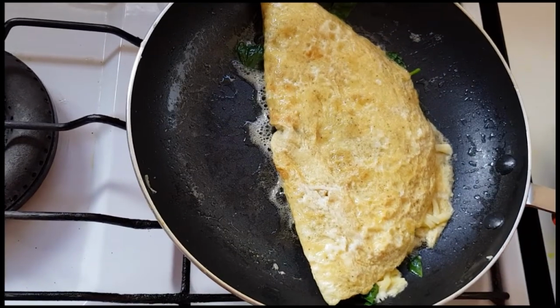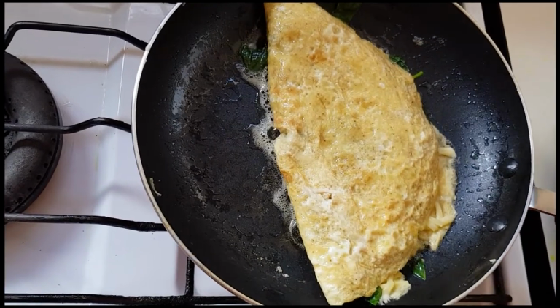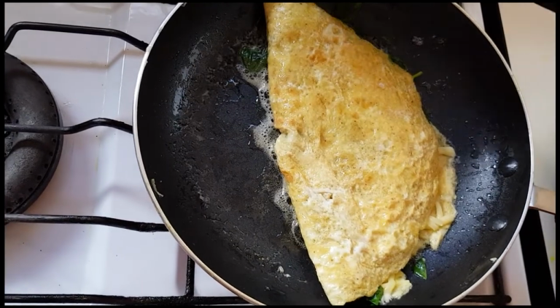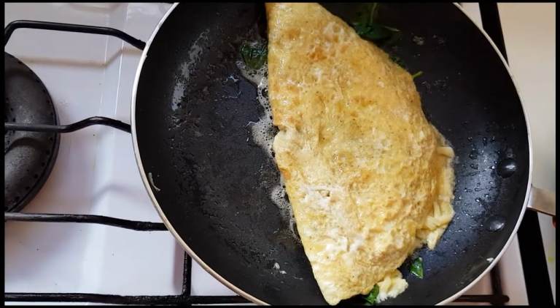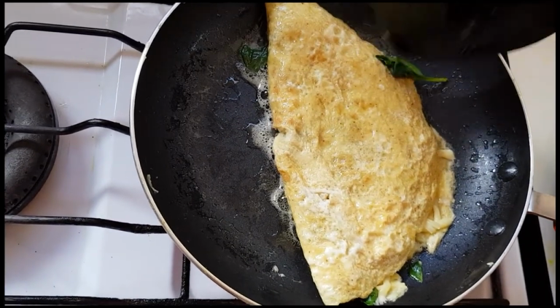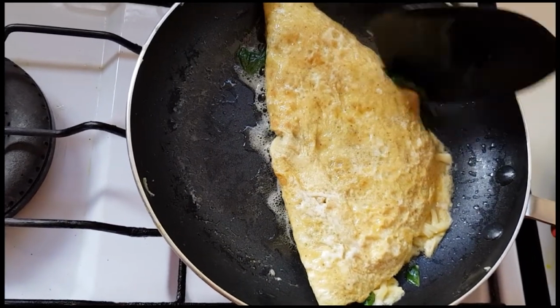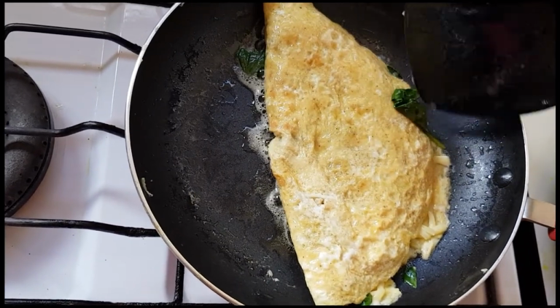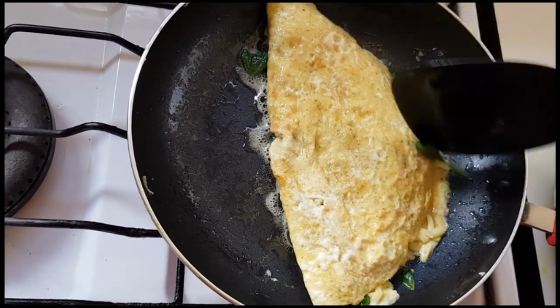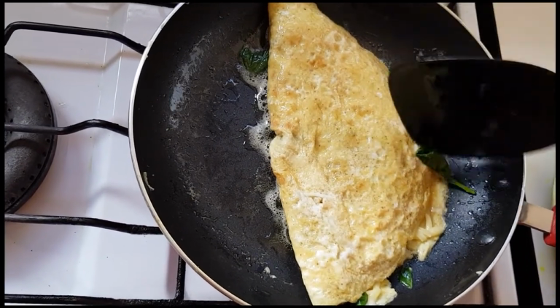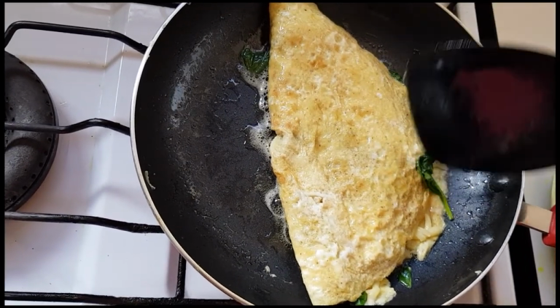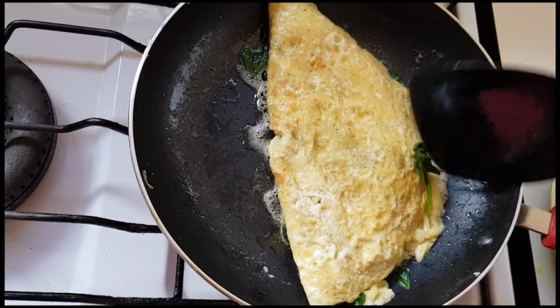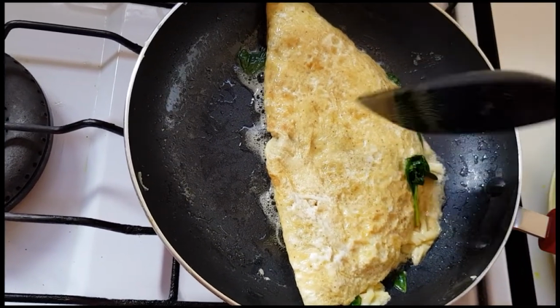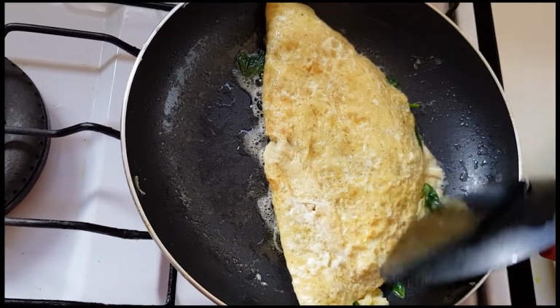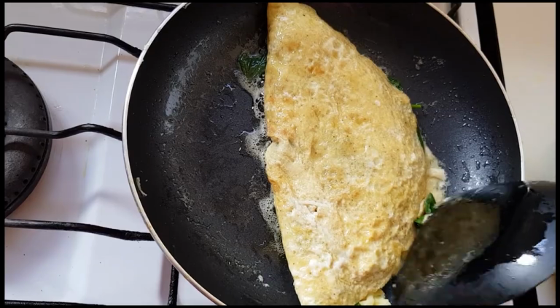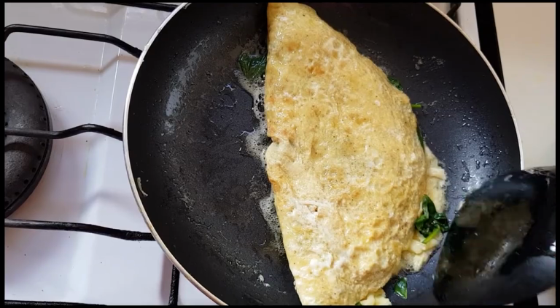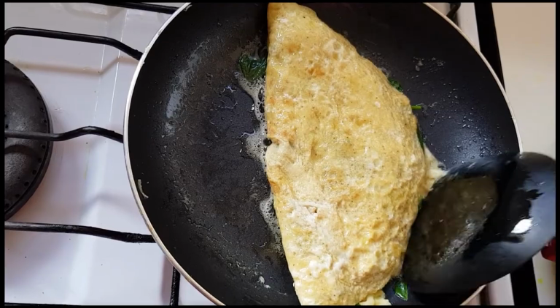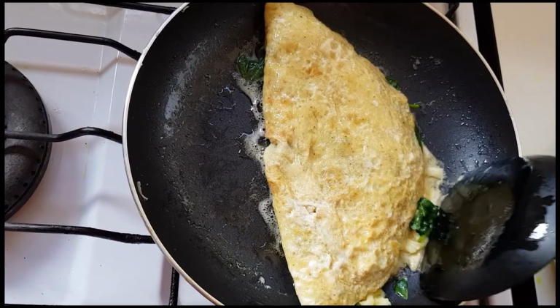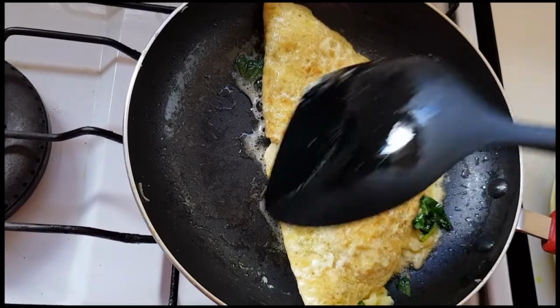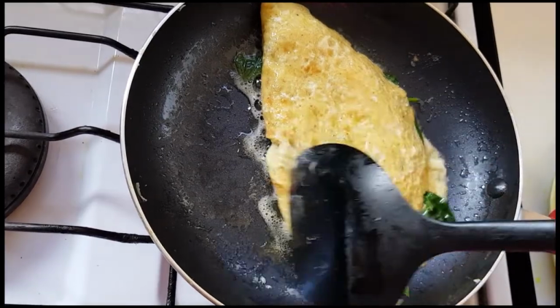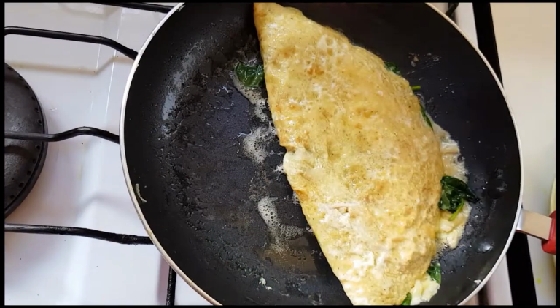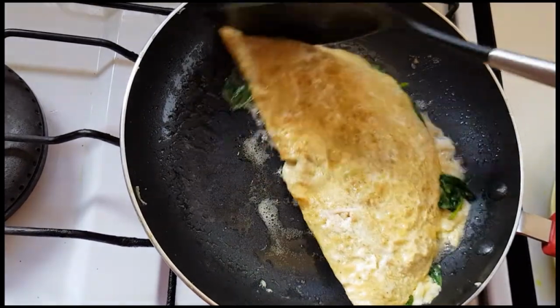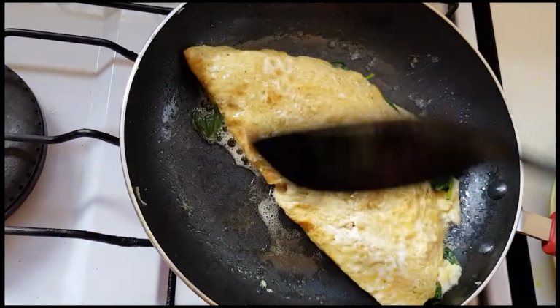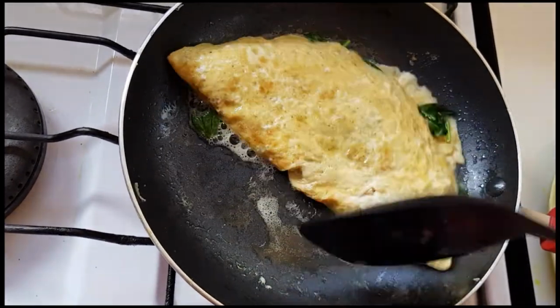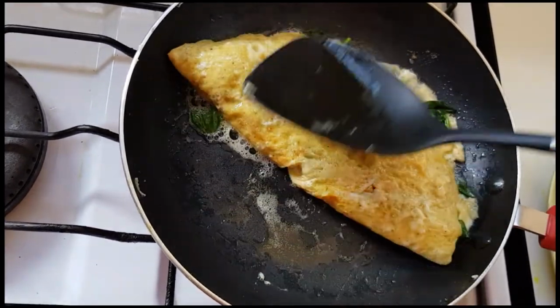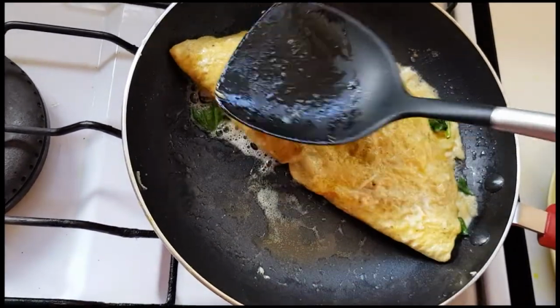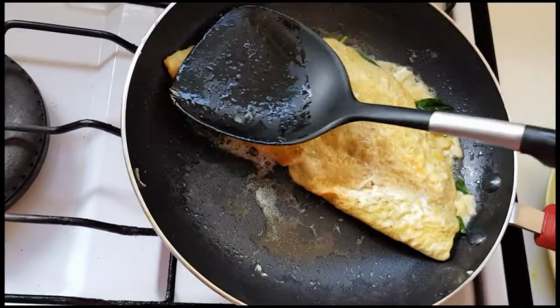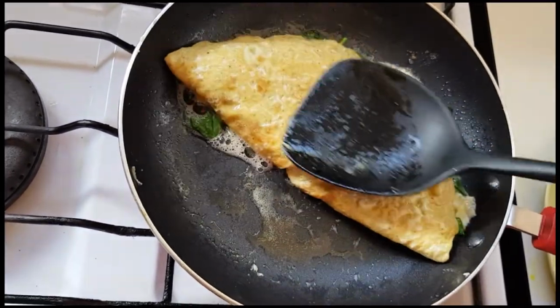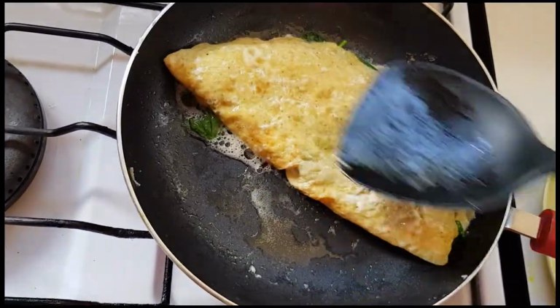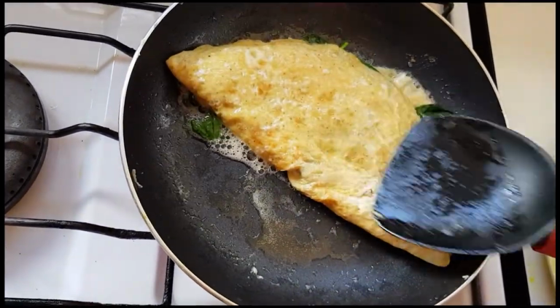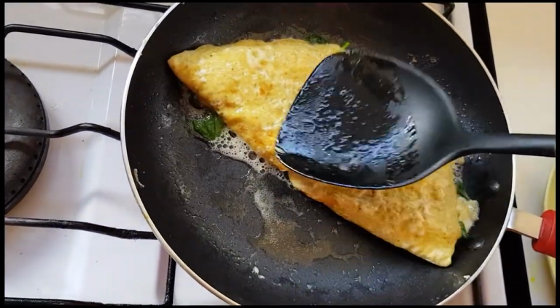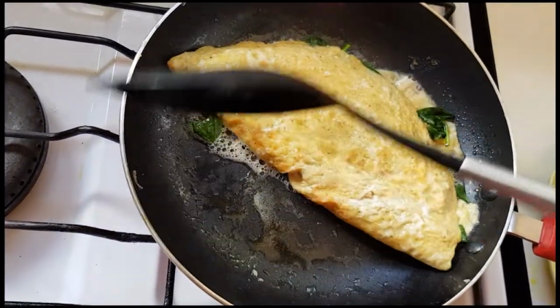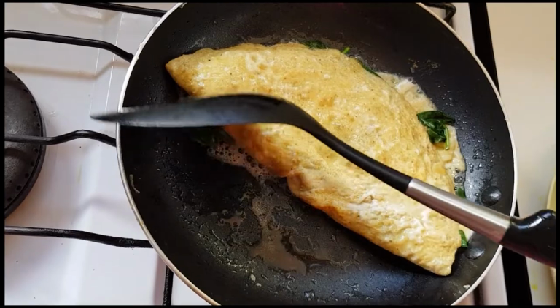You can eat the cheese, which is very good.